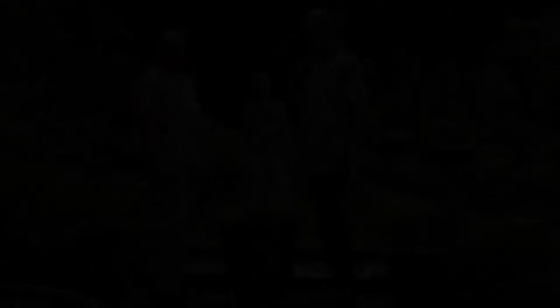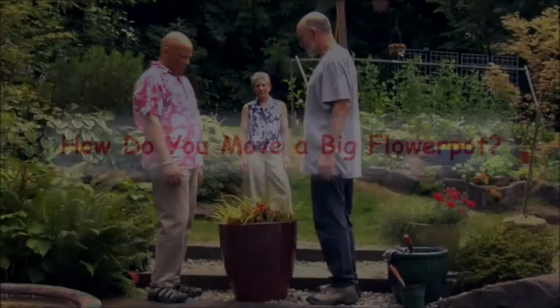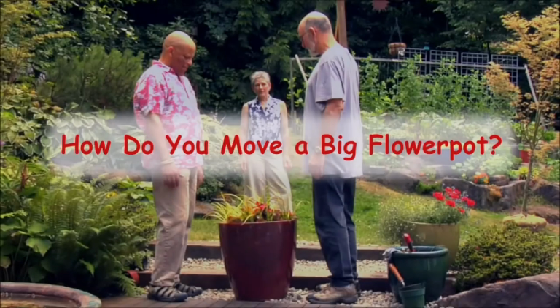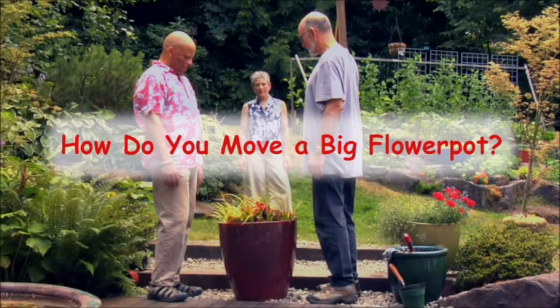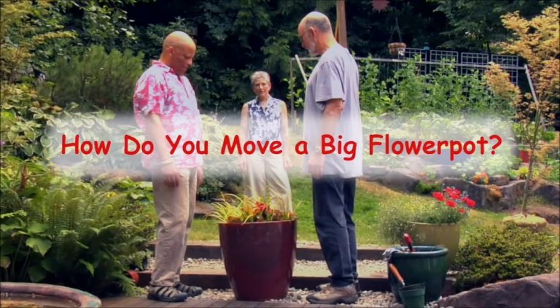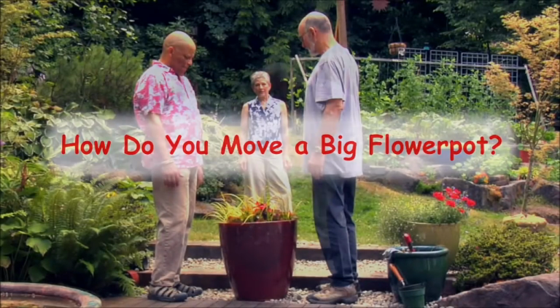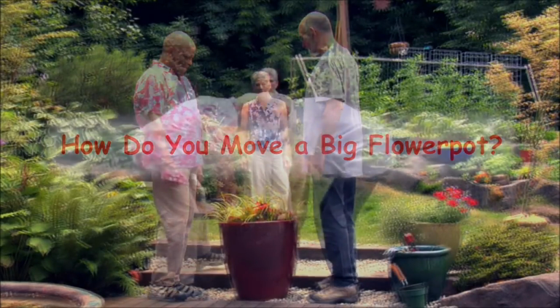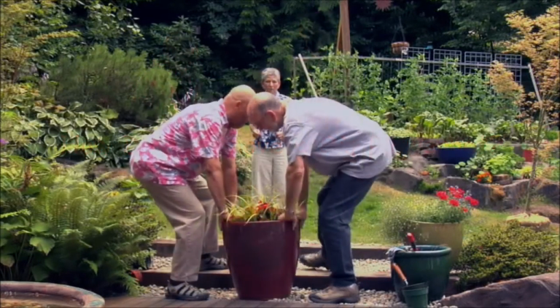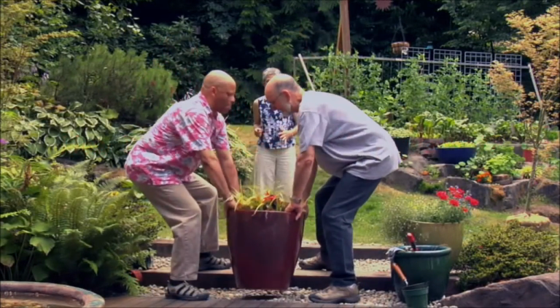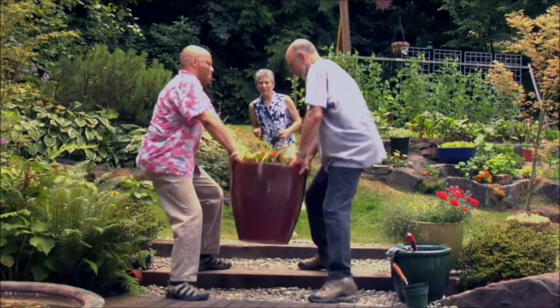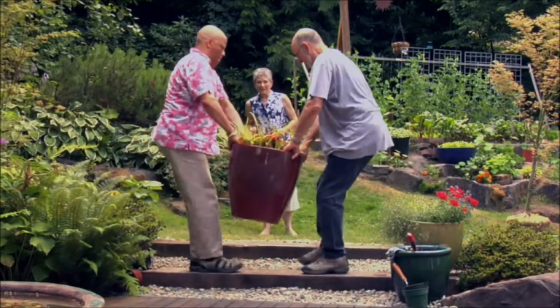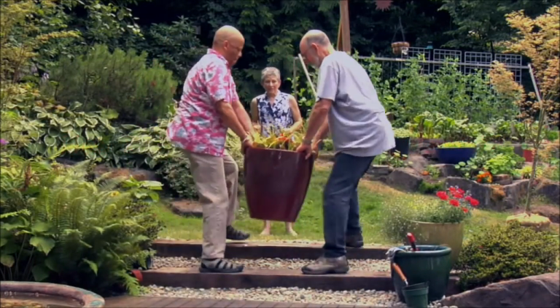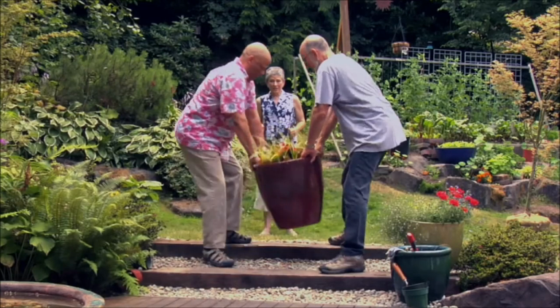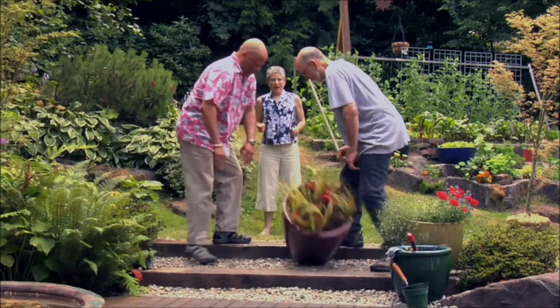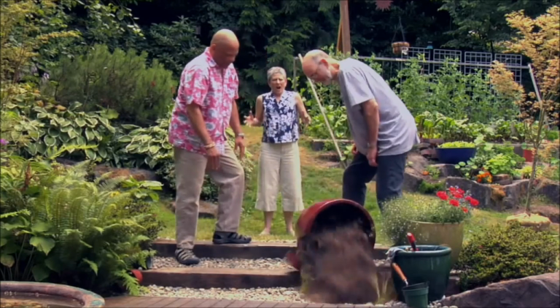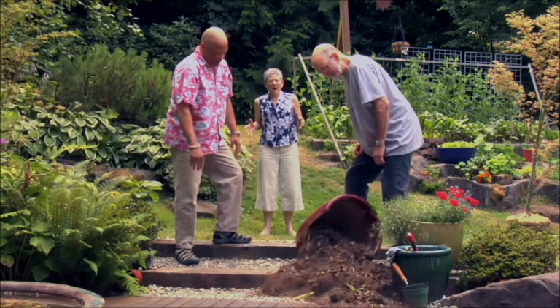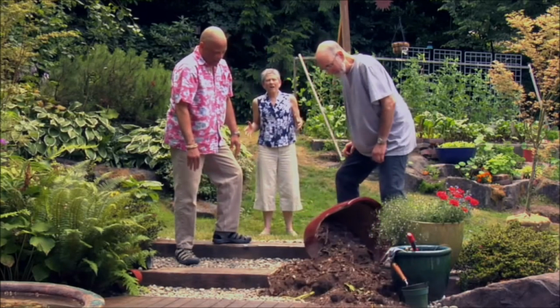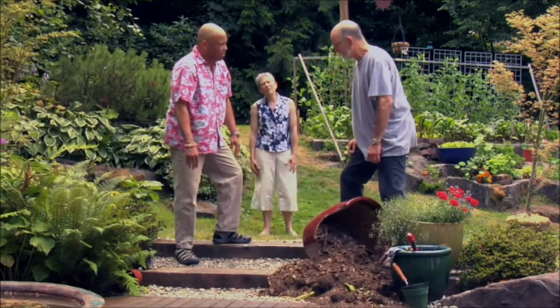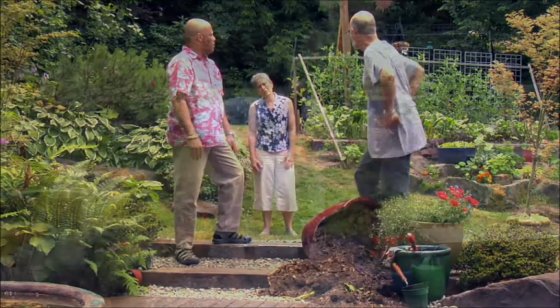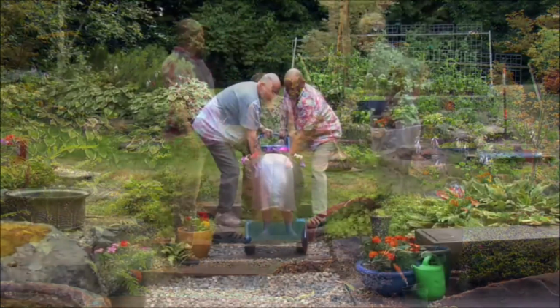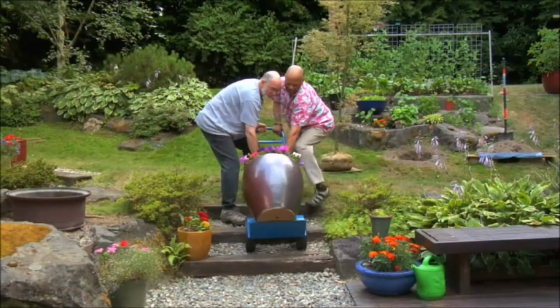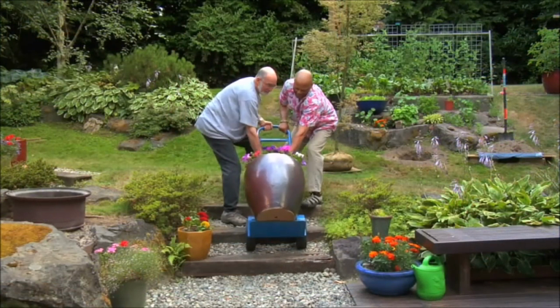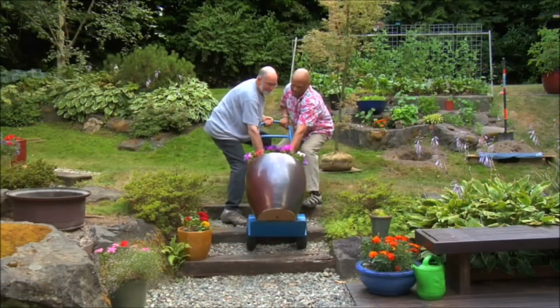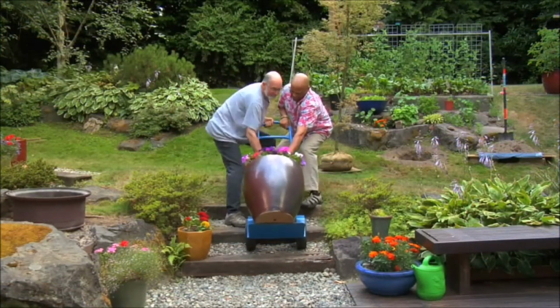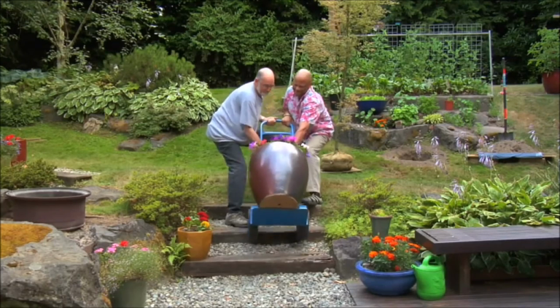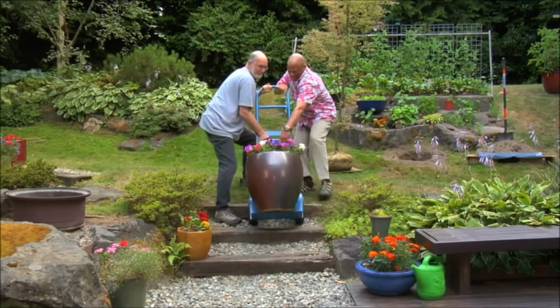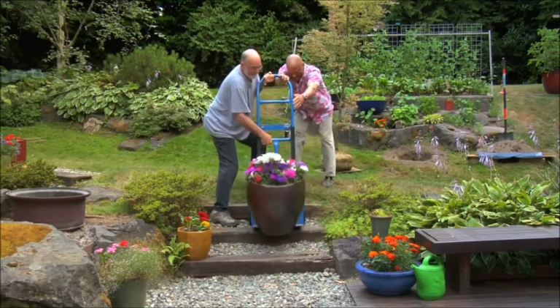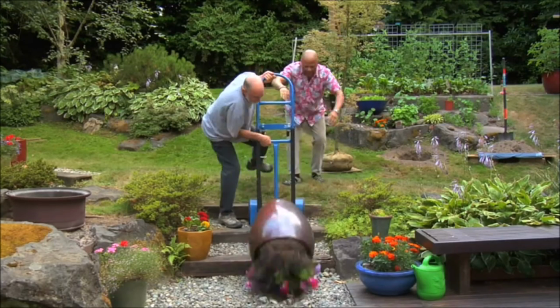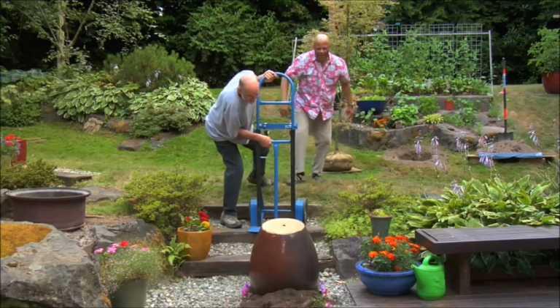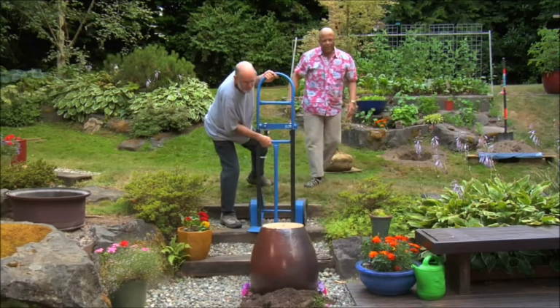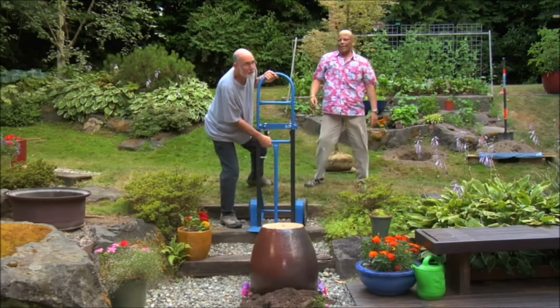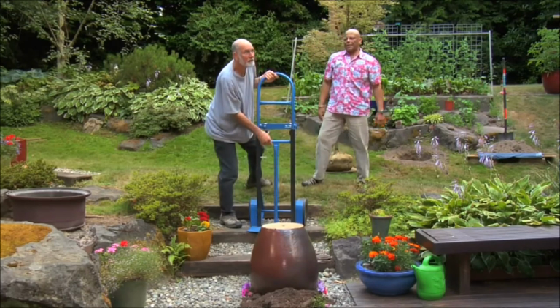How do you move a big flower pot? Anybody who's ever tried to move a large pot knows what a difficult task it can be. Even a hand truck is really not designed to move an object the shape of a flower pot.